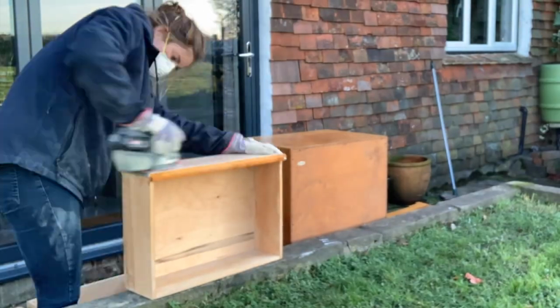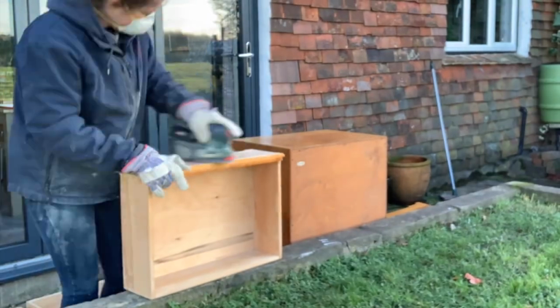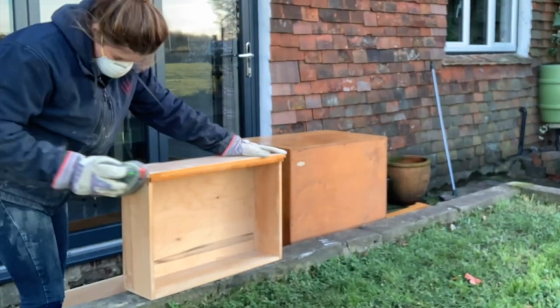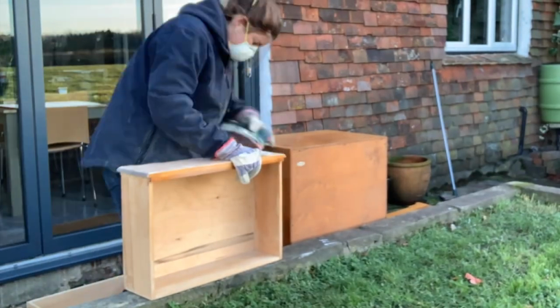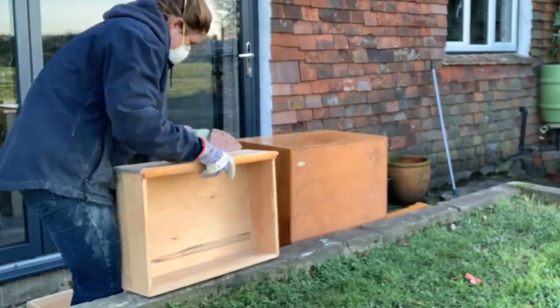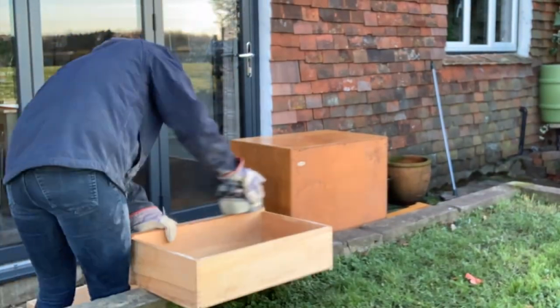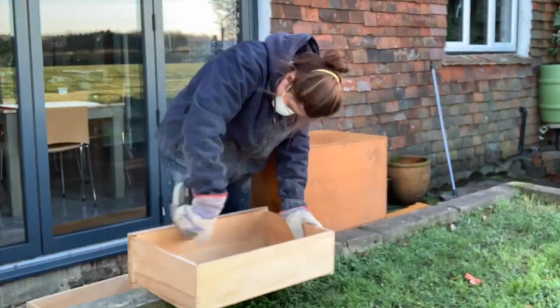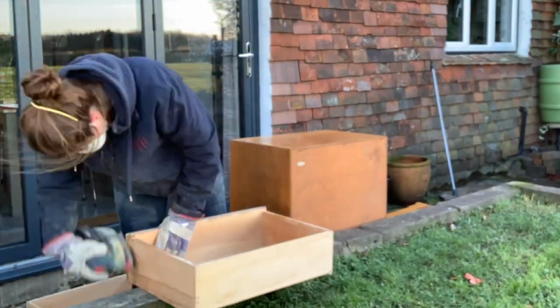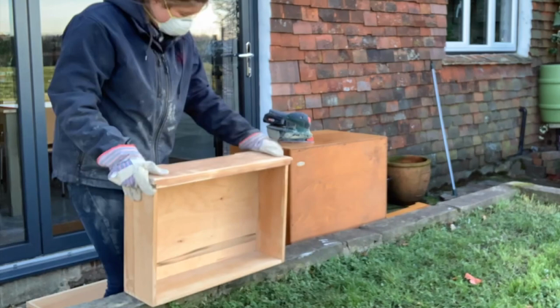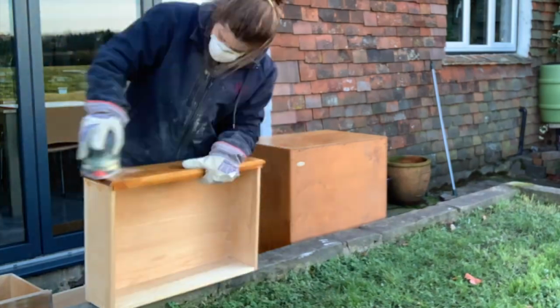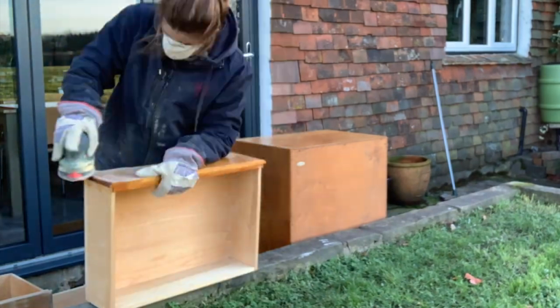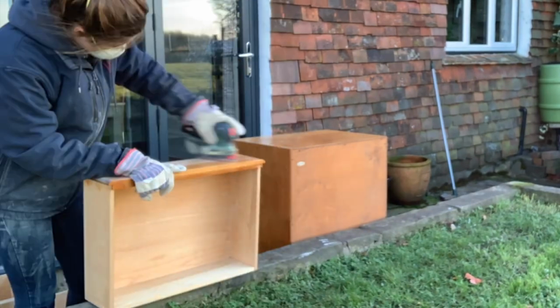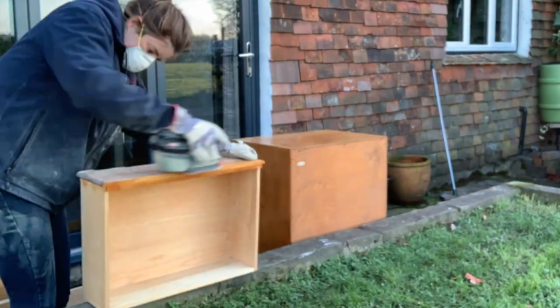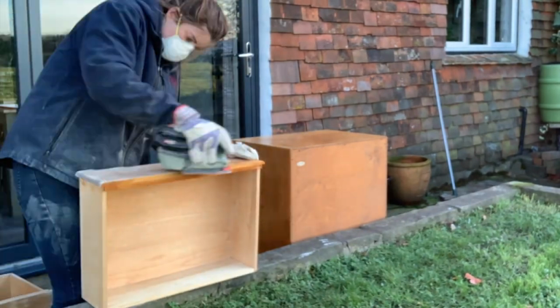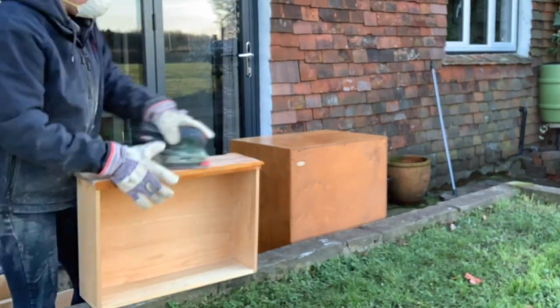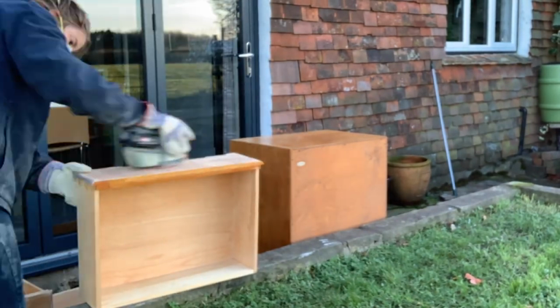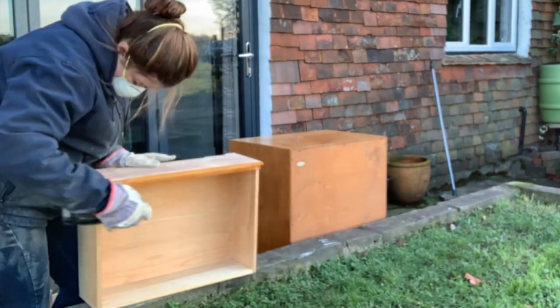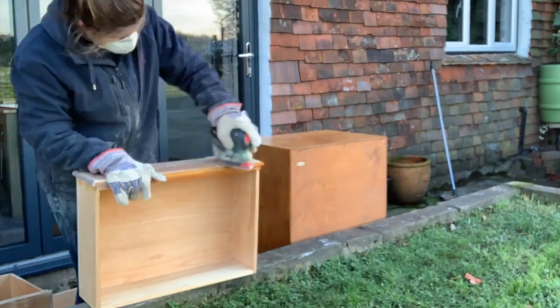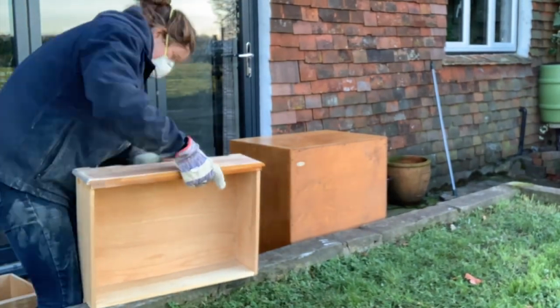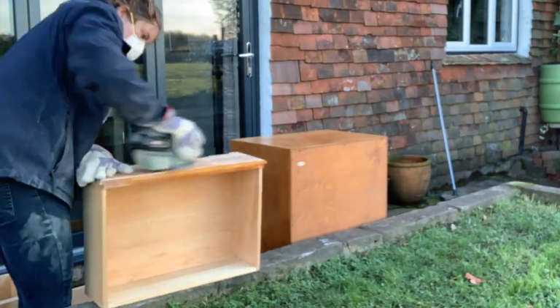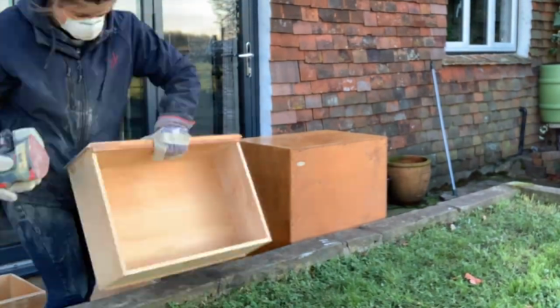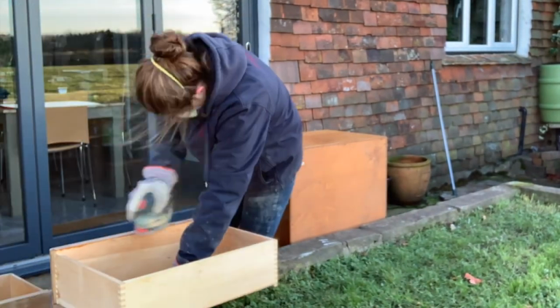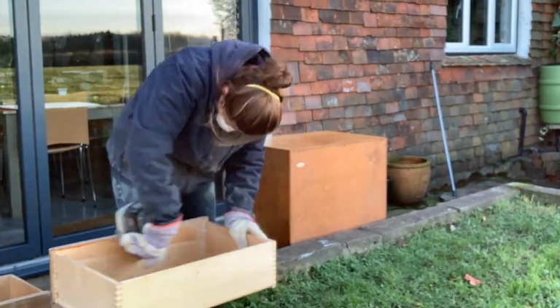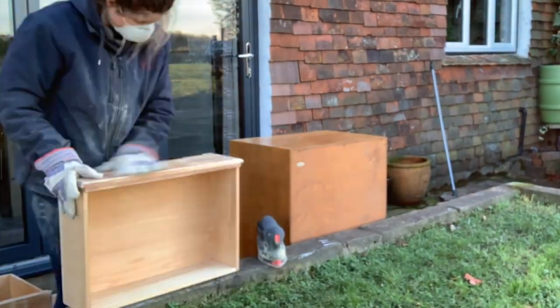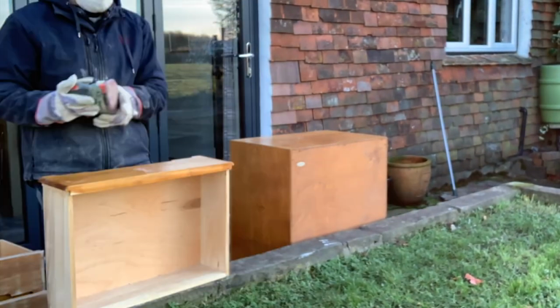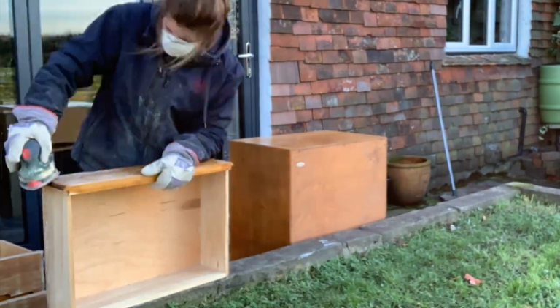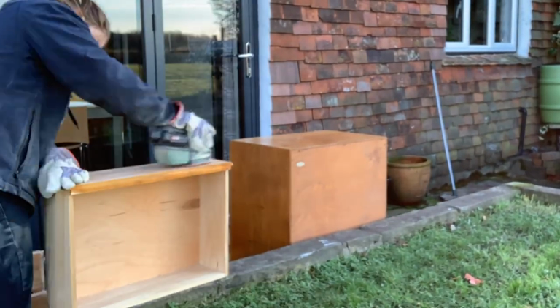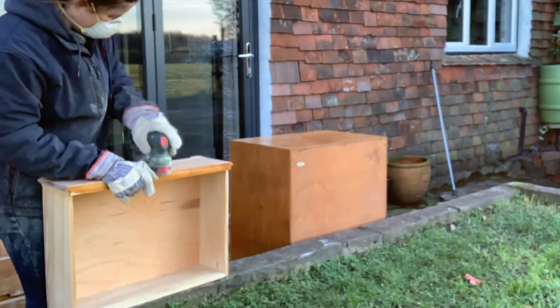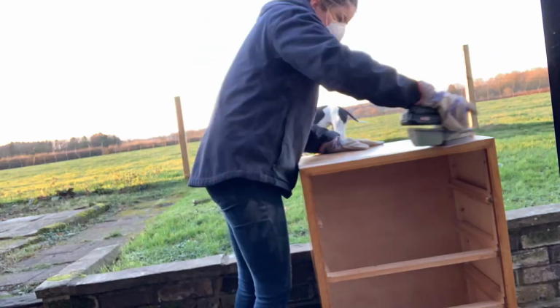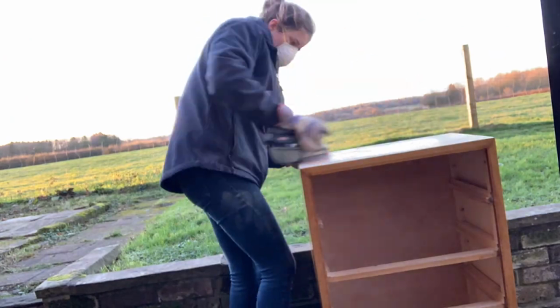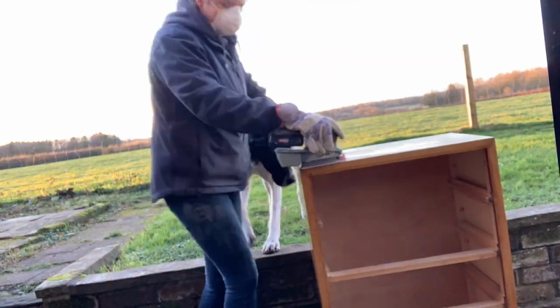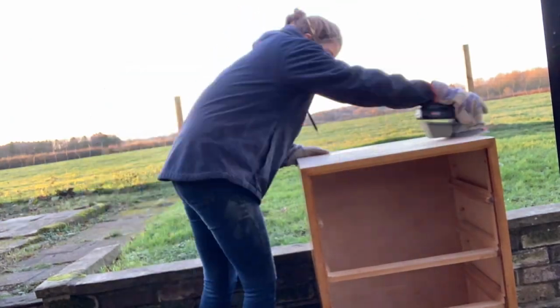I started out by completely sanding the varnish off of the drawer fronts and then giving the body of the chest a quick scuff sand.